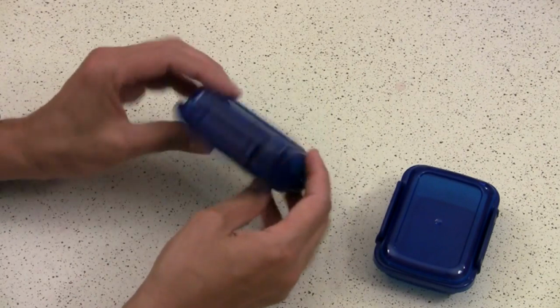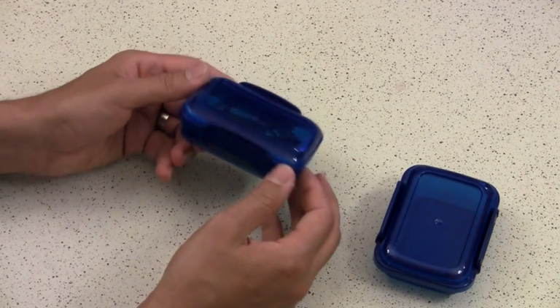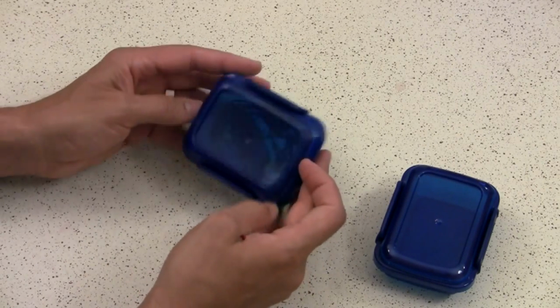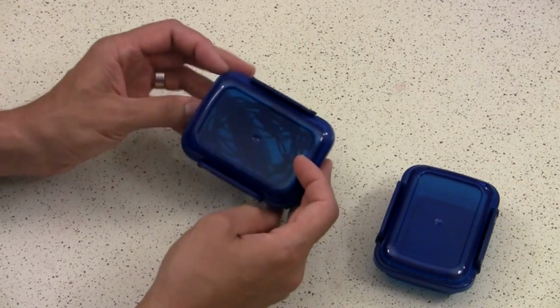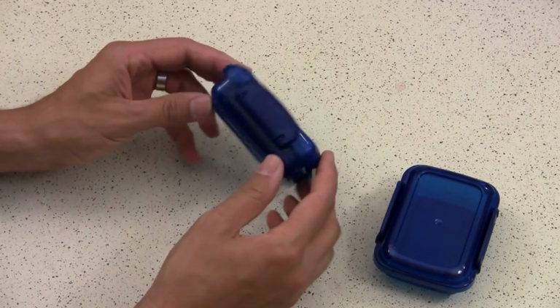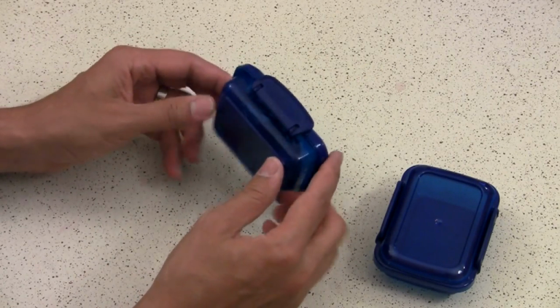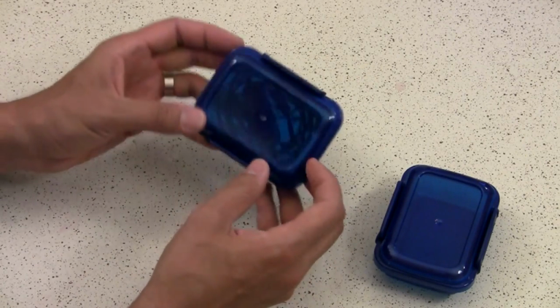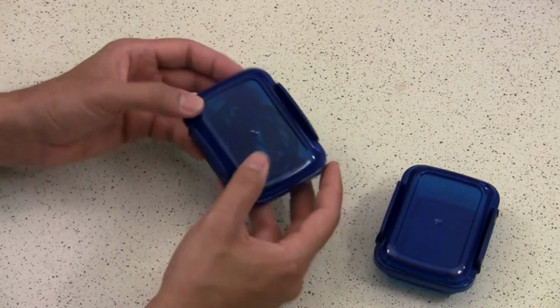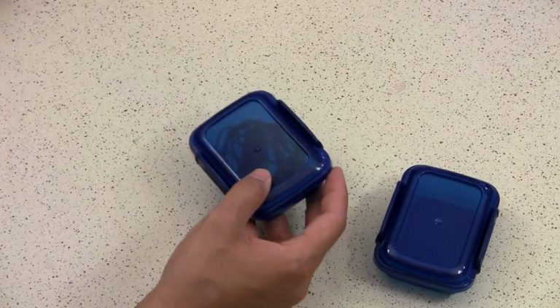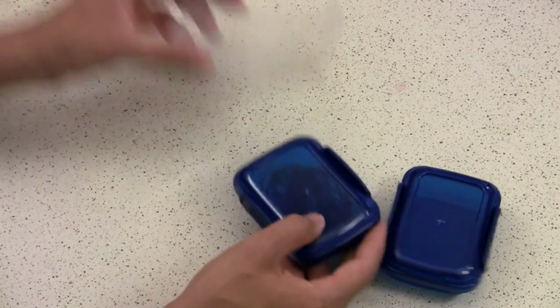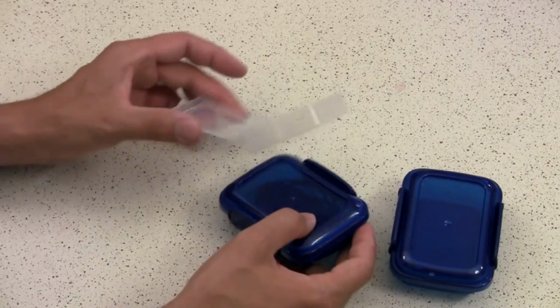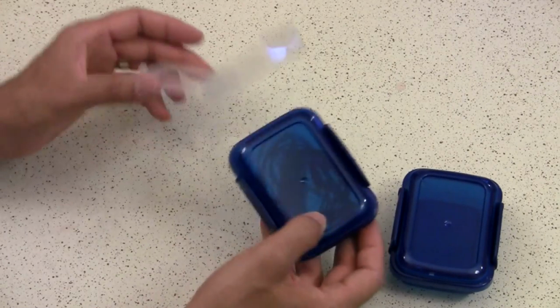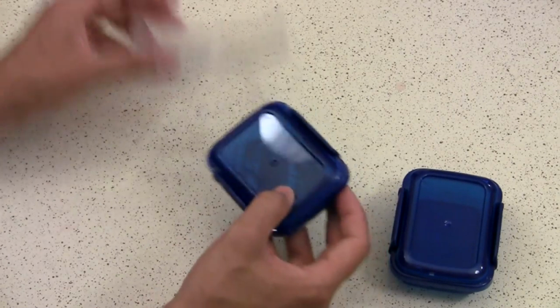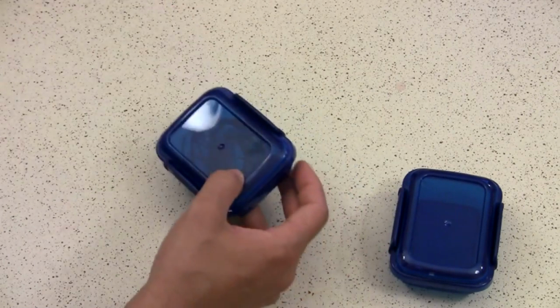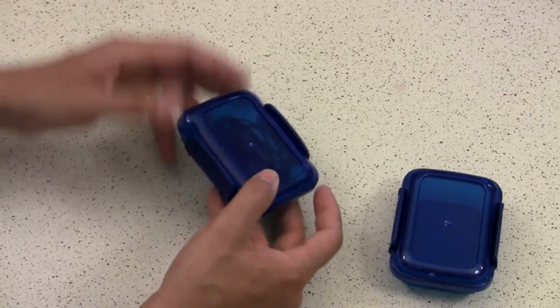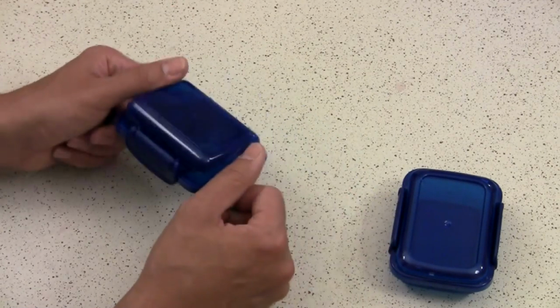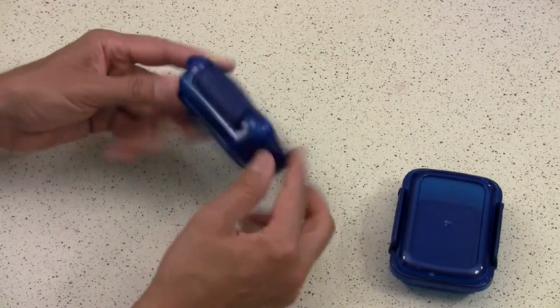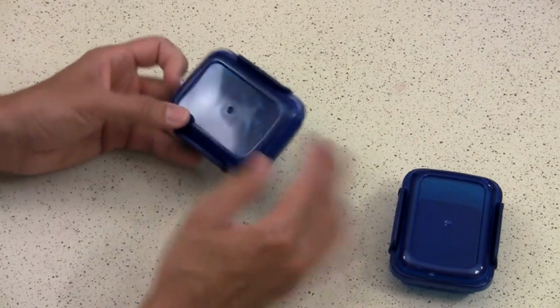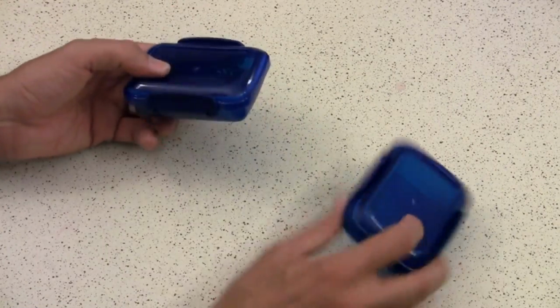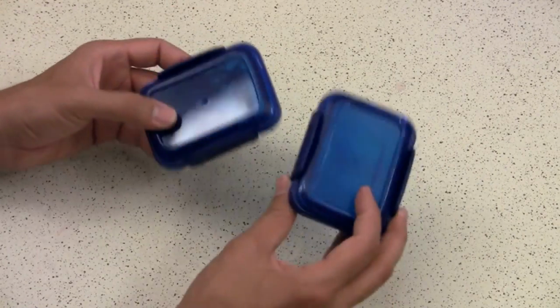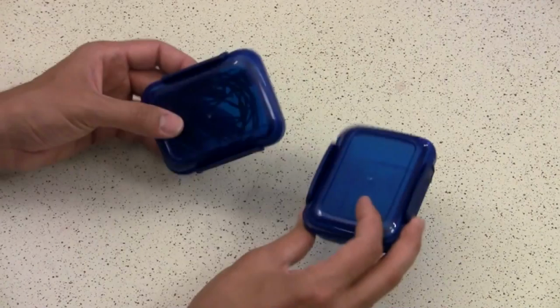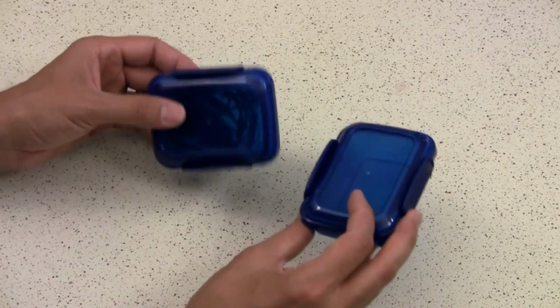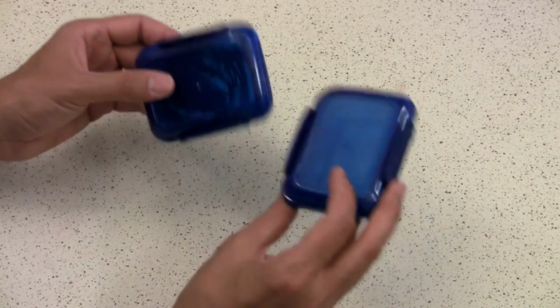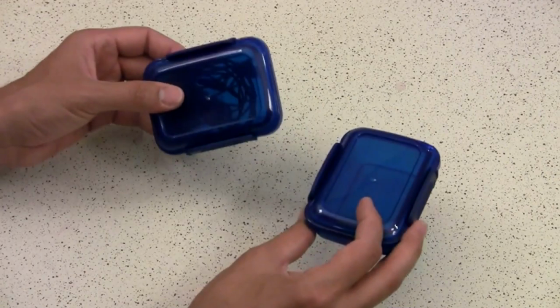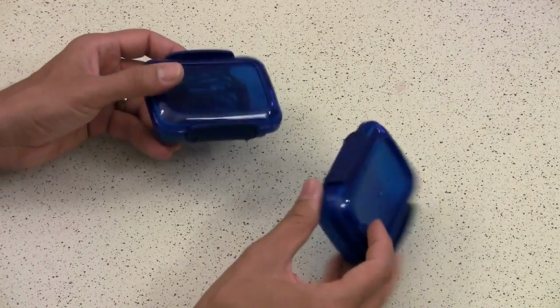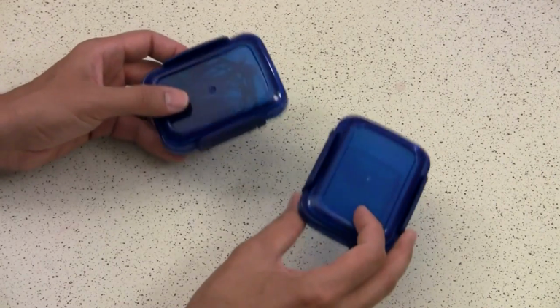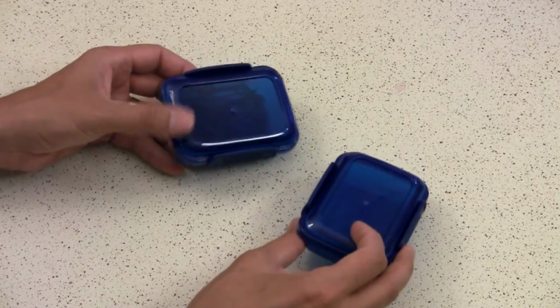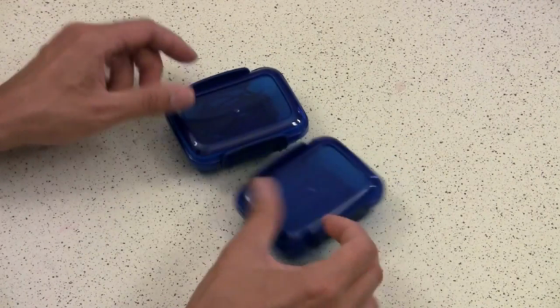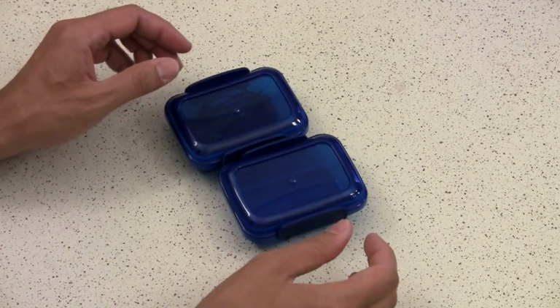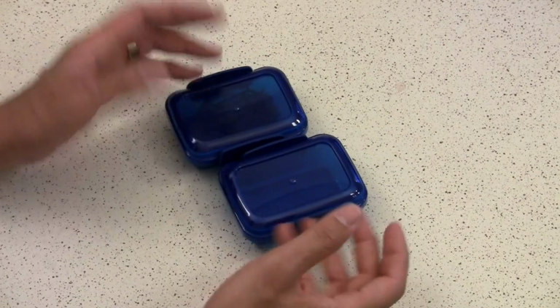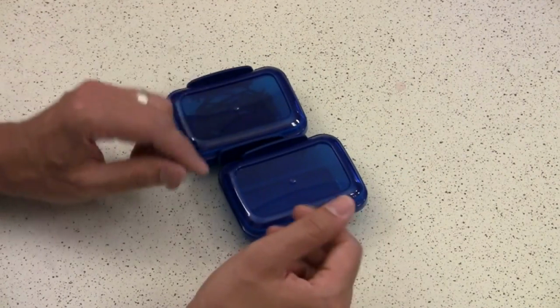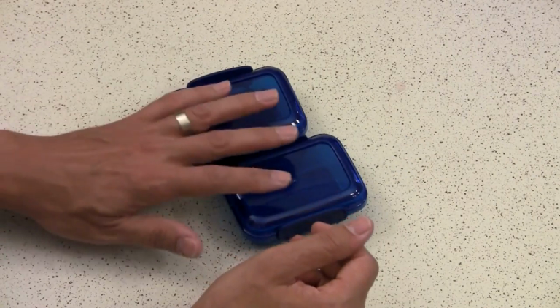Now that I'm storing a microphone in here, I can see what it is, and it's a little bigger so there's more space for the mic to breathe. There you go — great storage solutions for your camera stuff, sound stuff, or whatever.